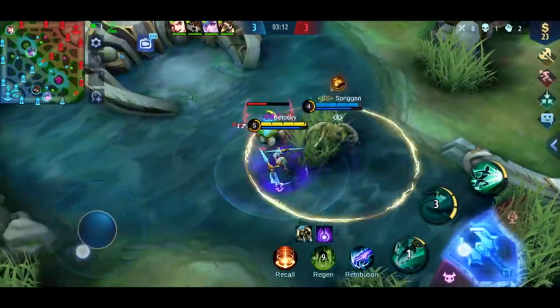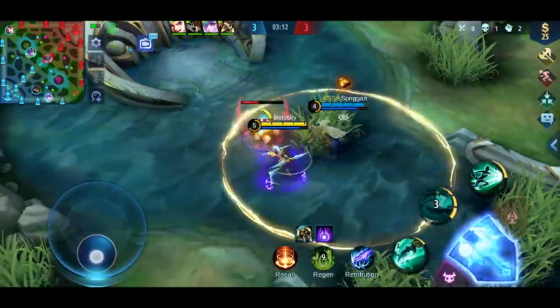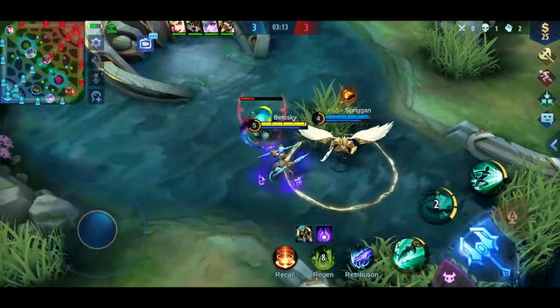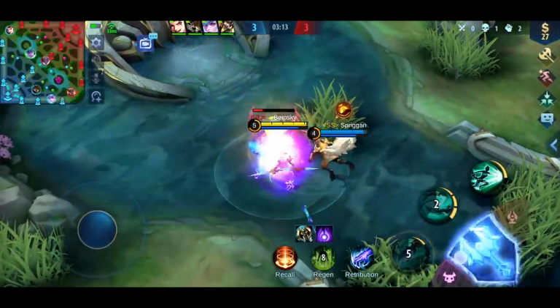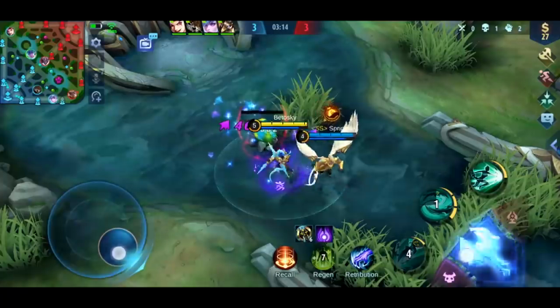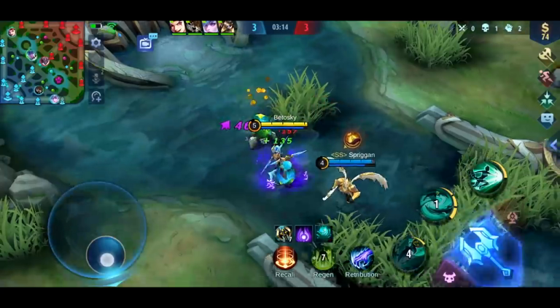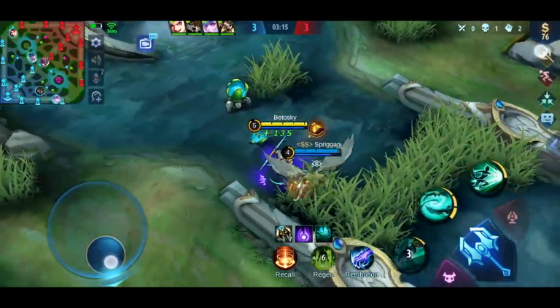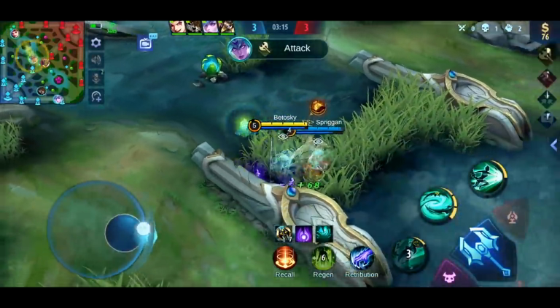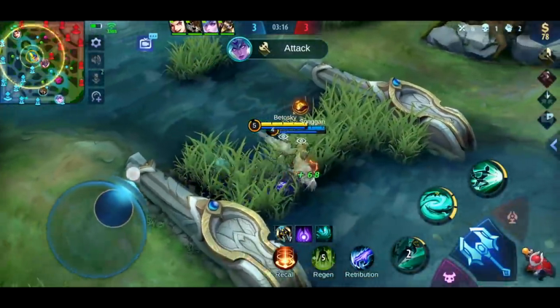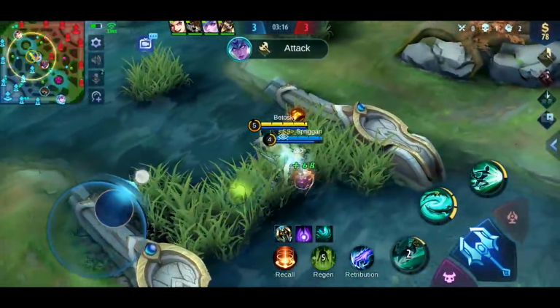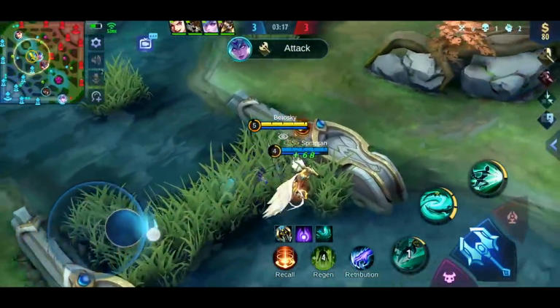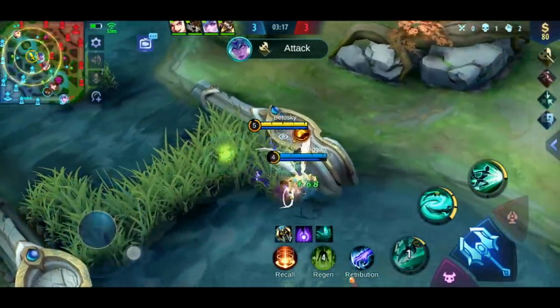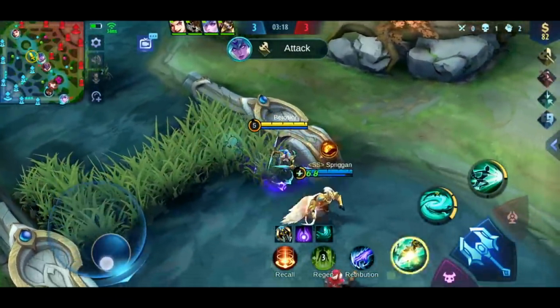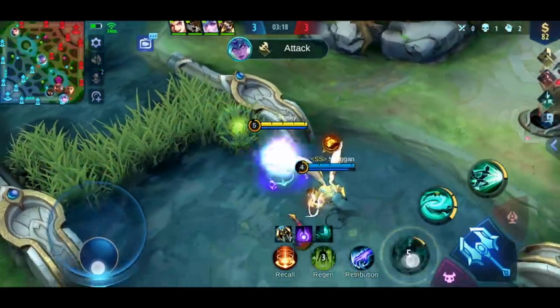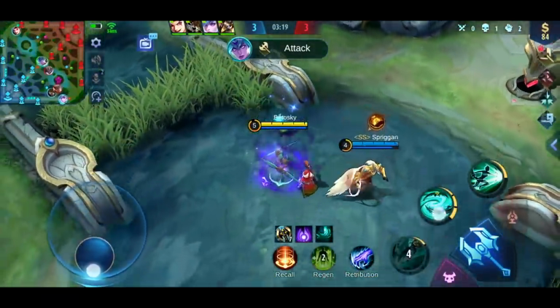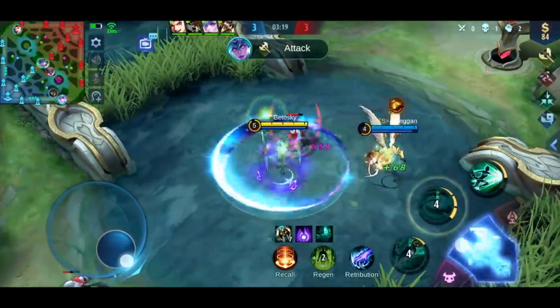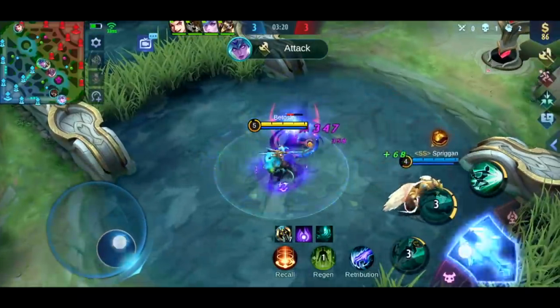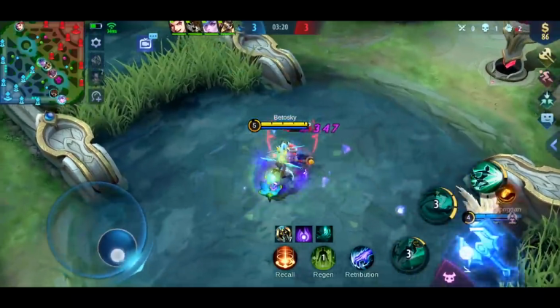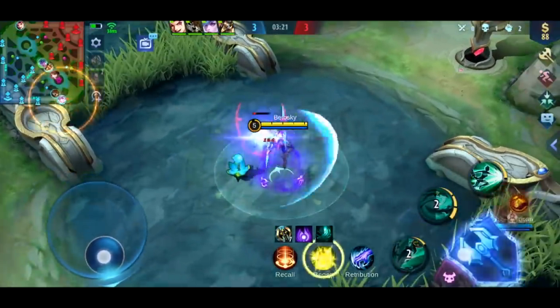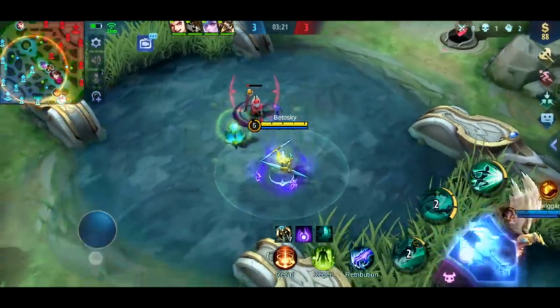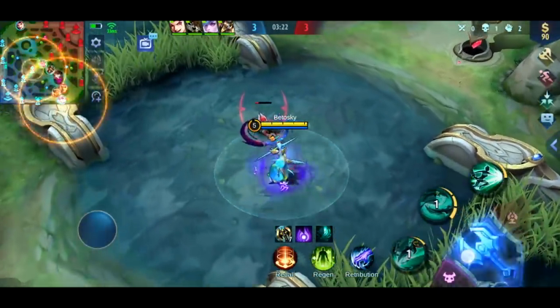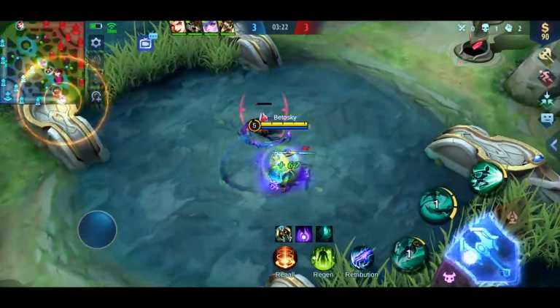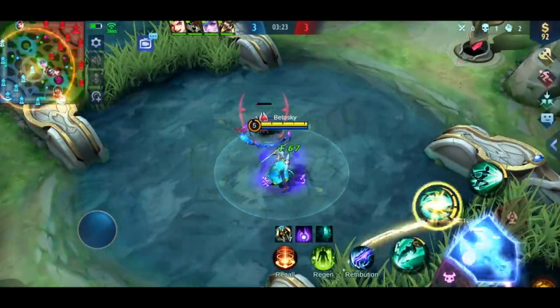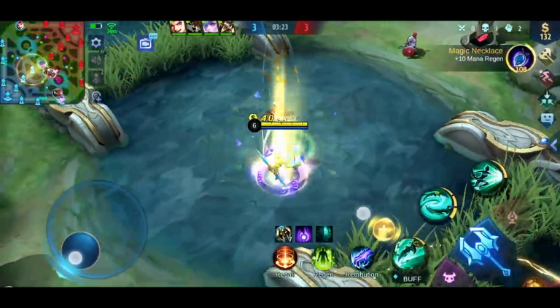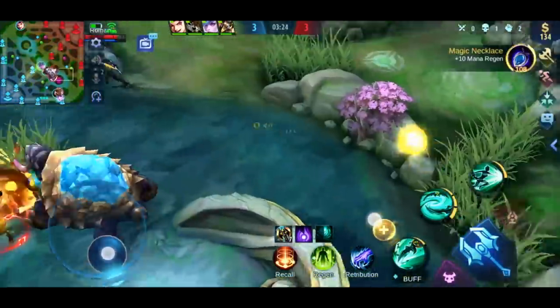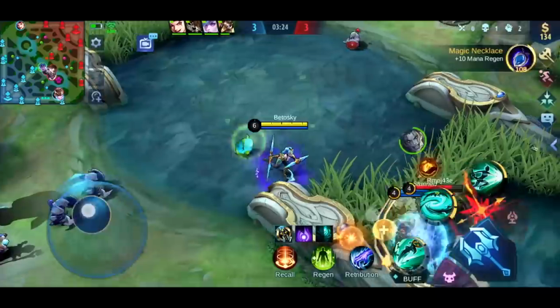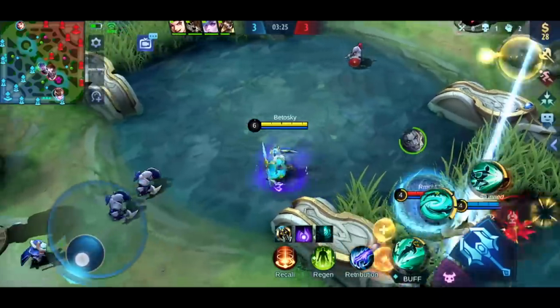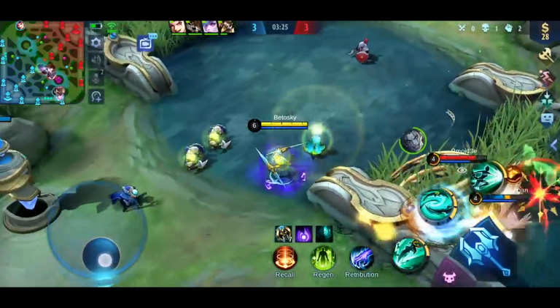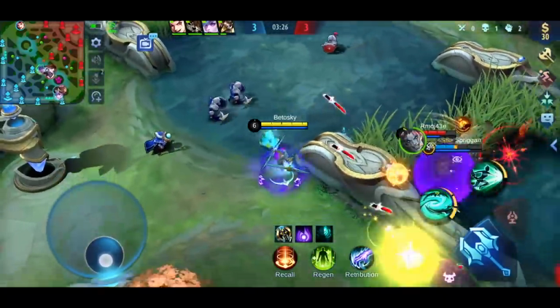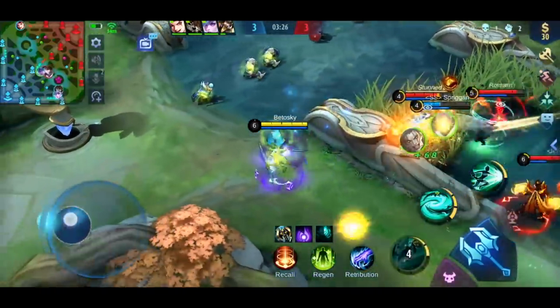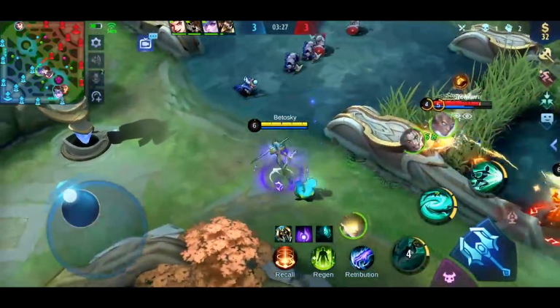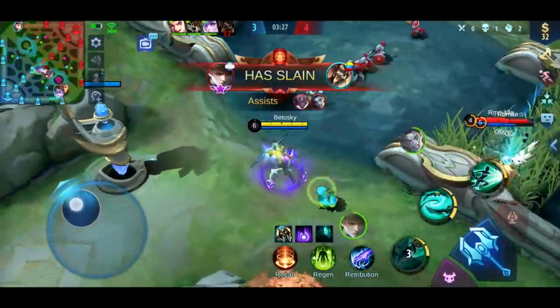When playing Karina, one of the most important tips is to constantly pay attention to who has low HP. Because every time she gets a kill or assist, all her skills will receive a huge cooldown reduction. If she gets a kill, then her ultimate will reset instantly.